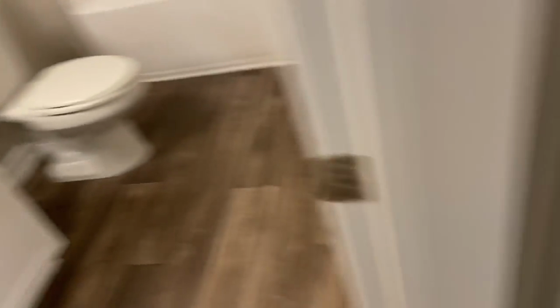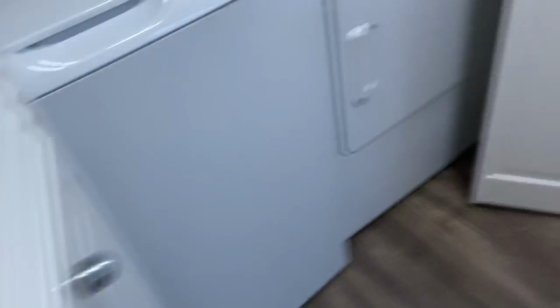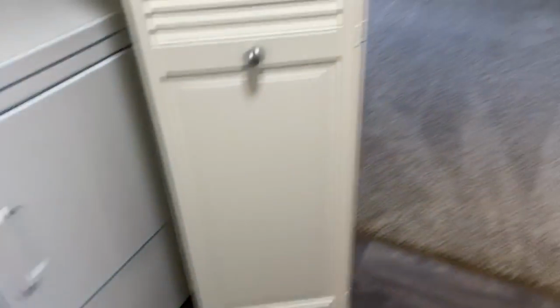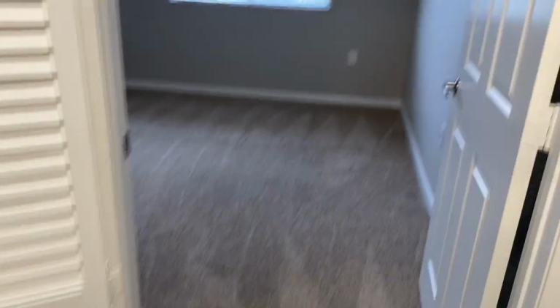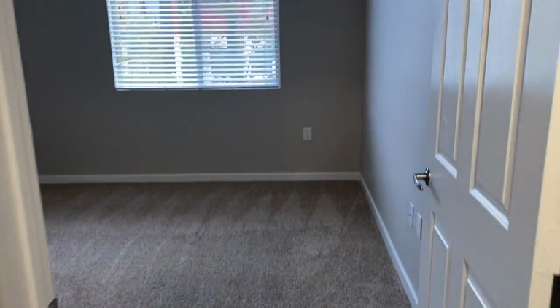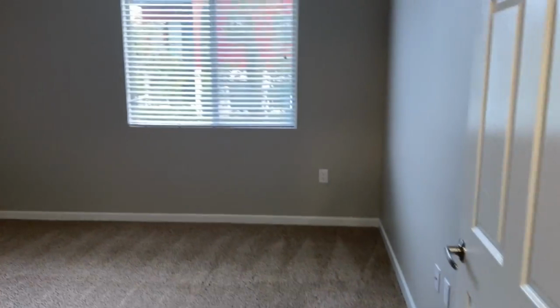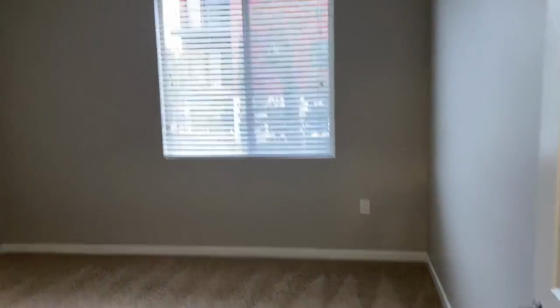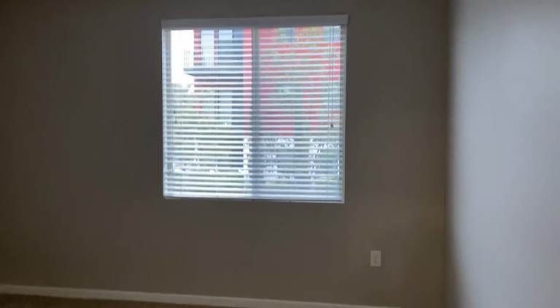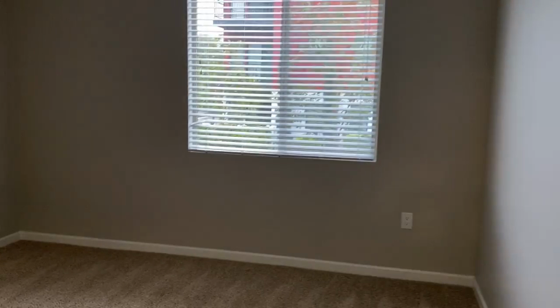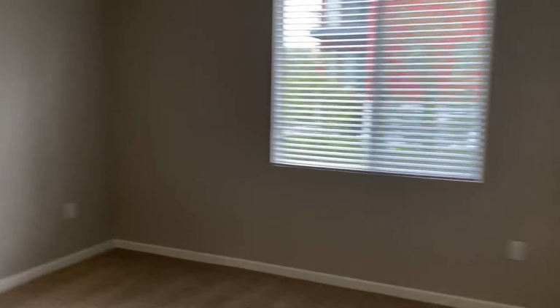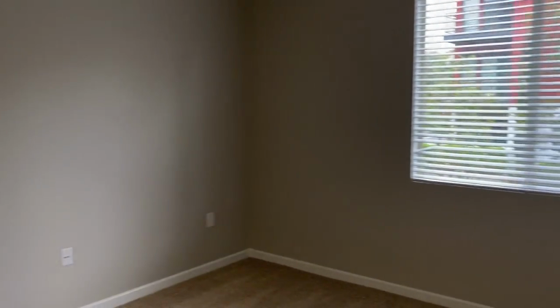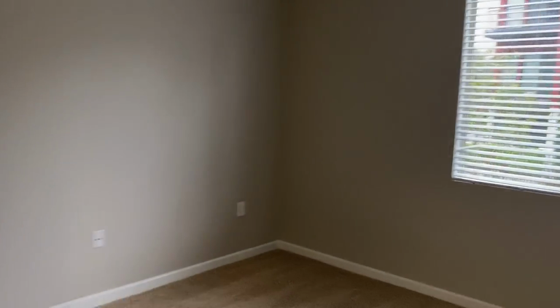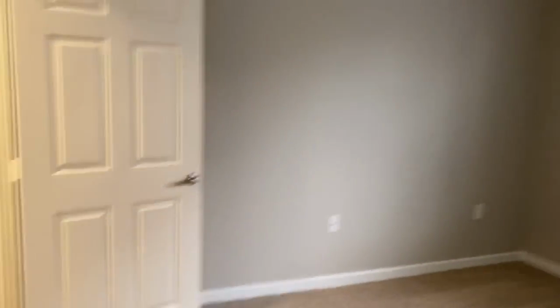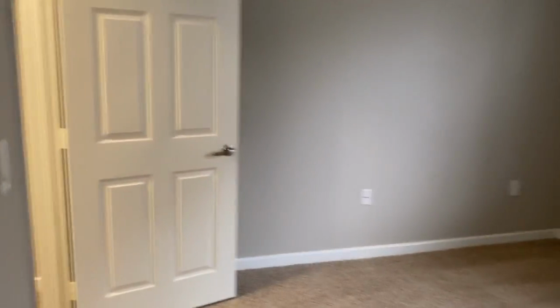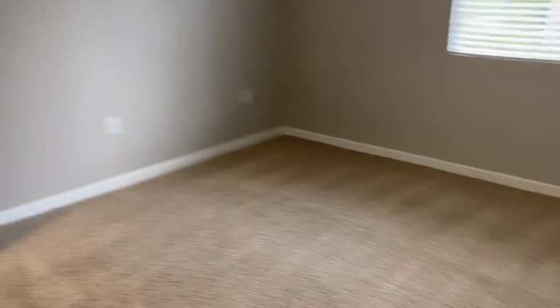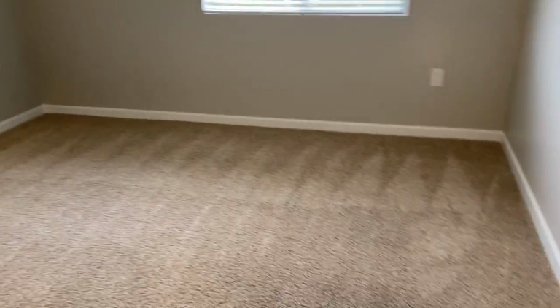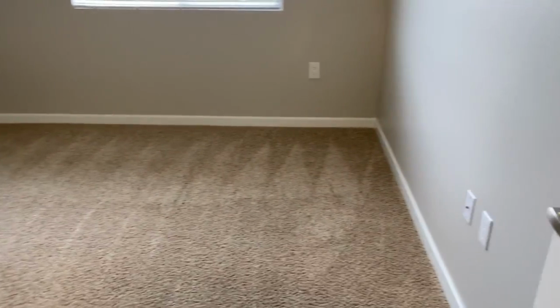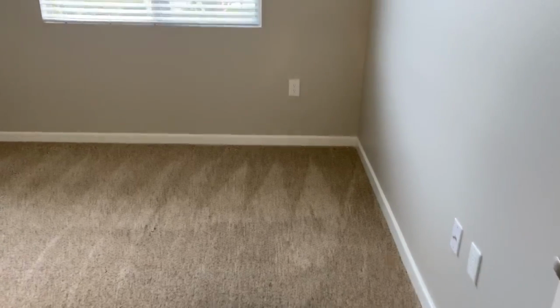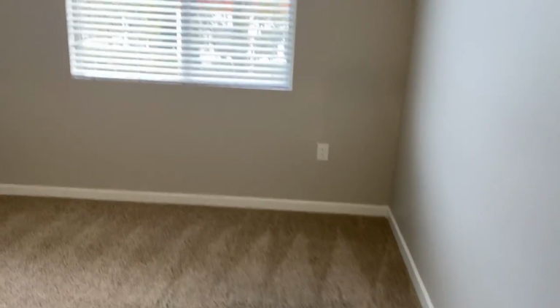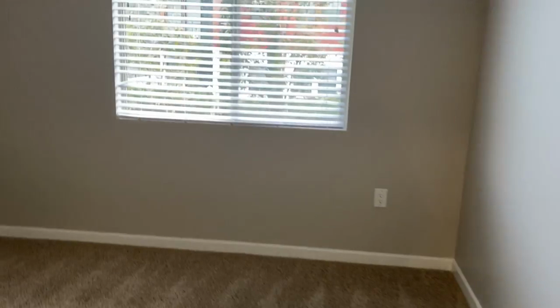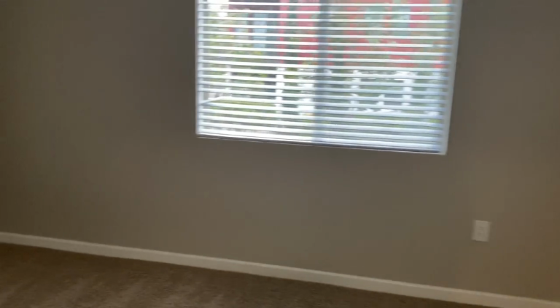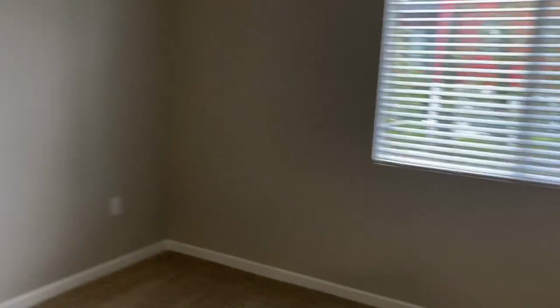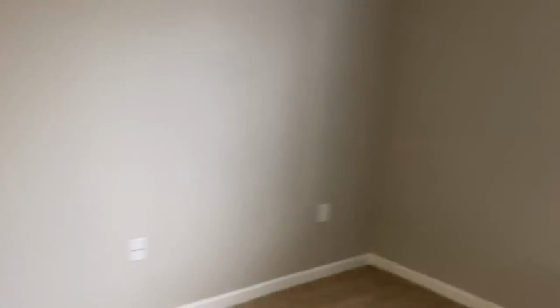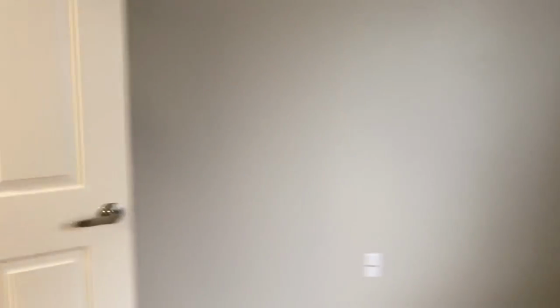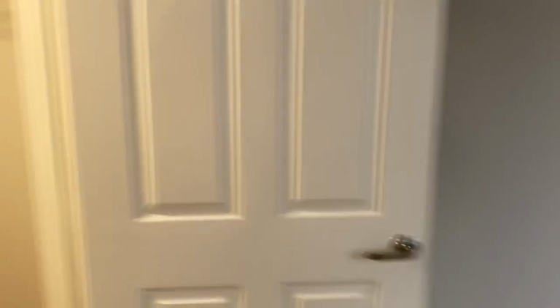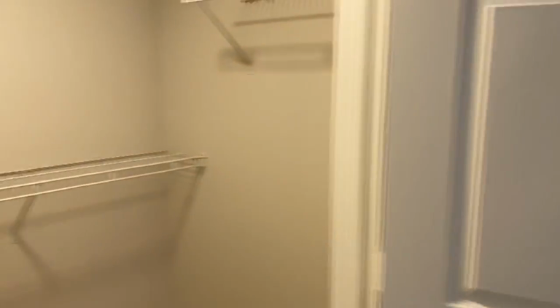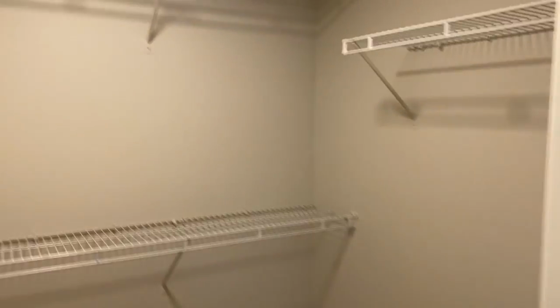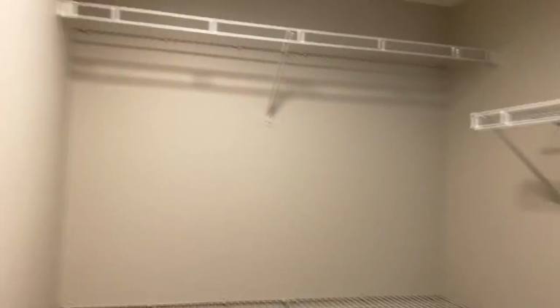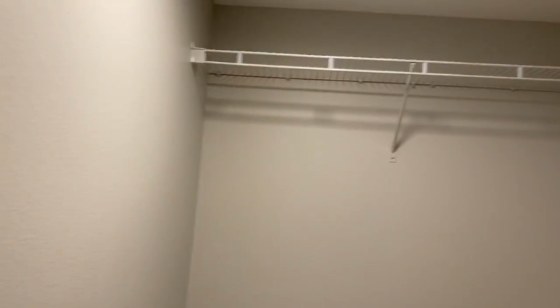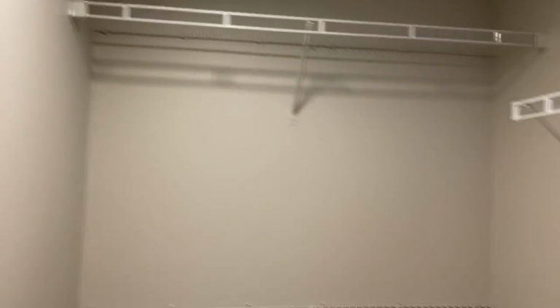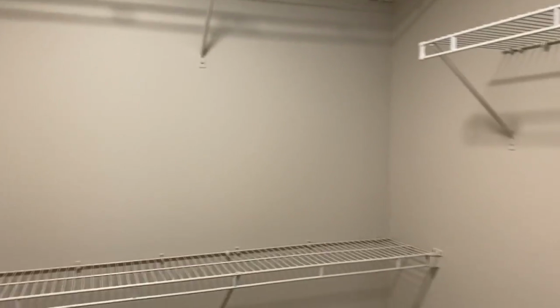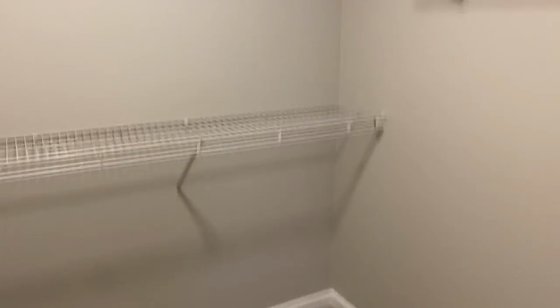And then the guest bedroom — another nice size bedroom with a walk-in closet.